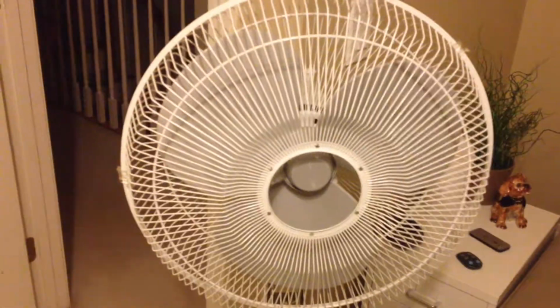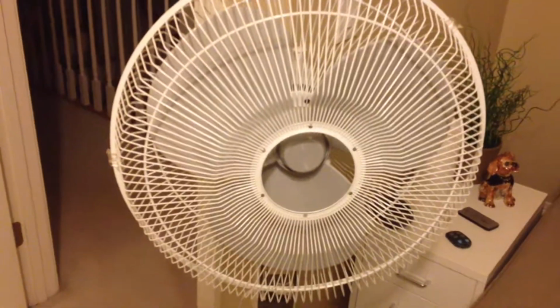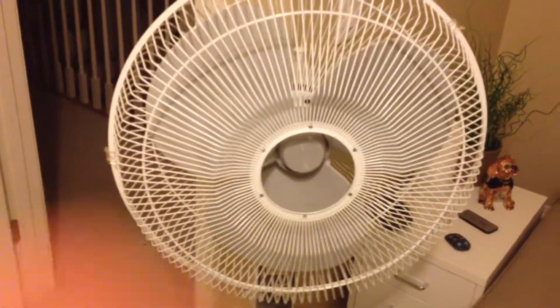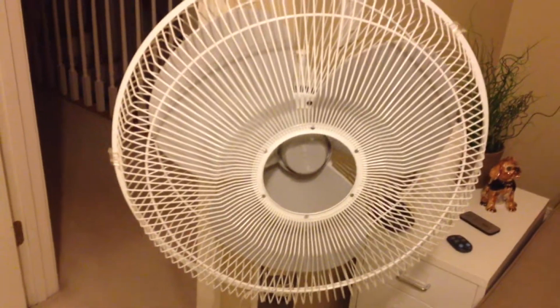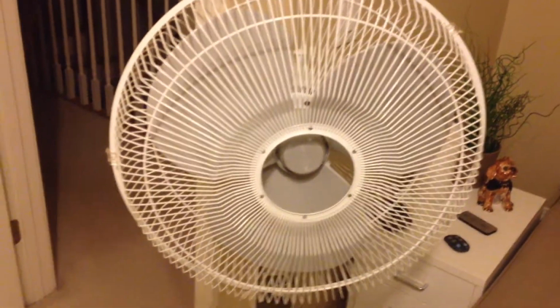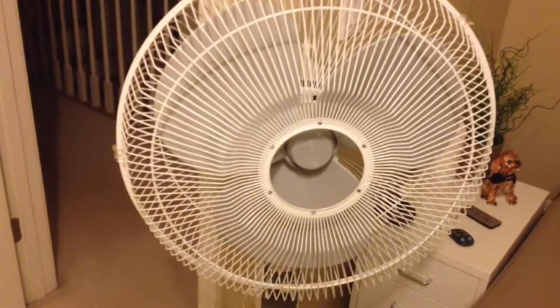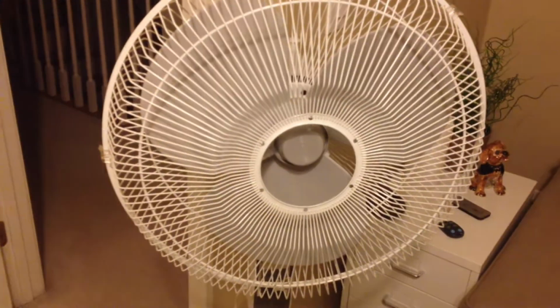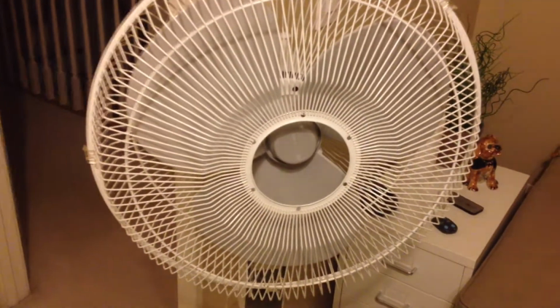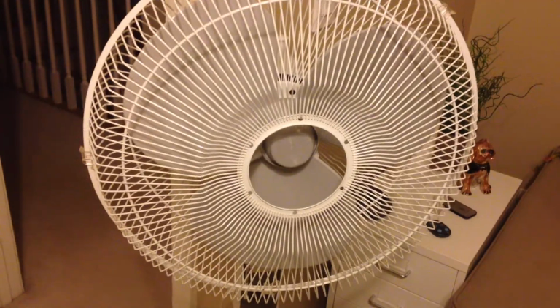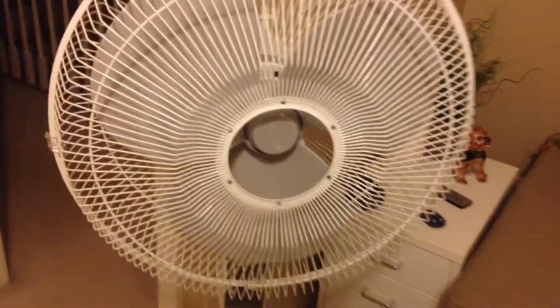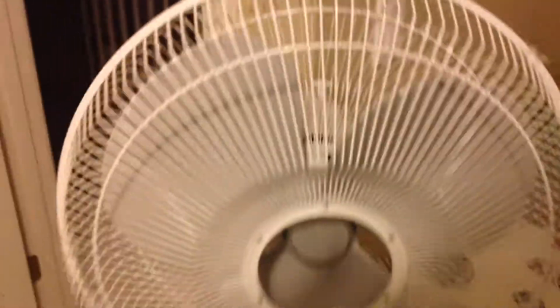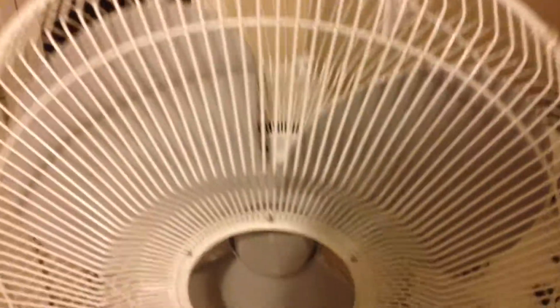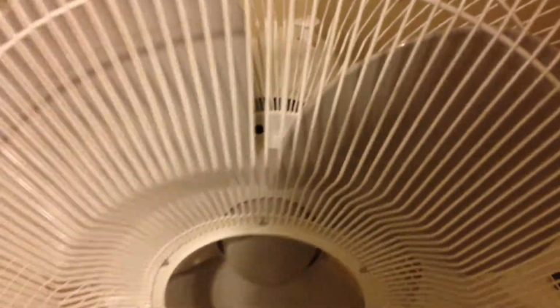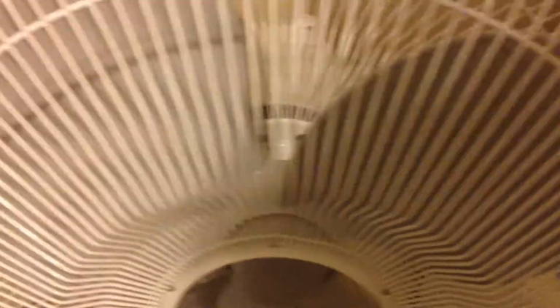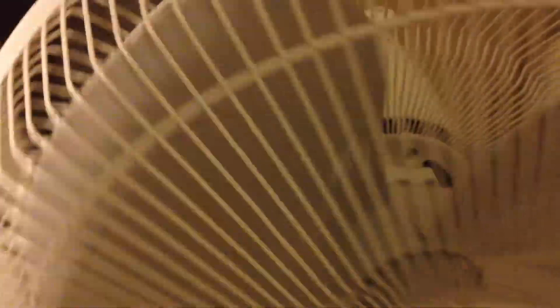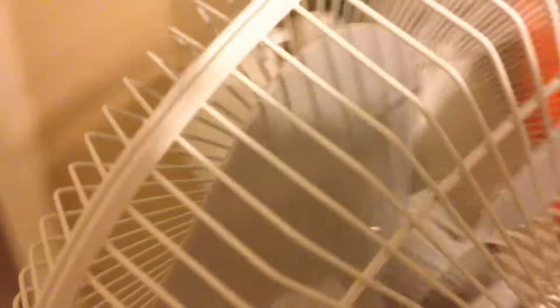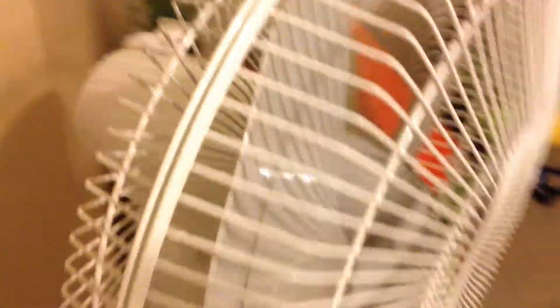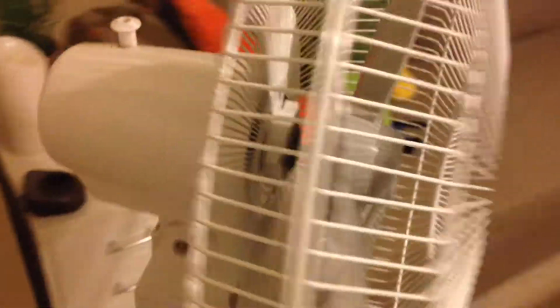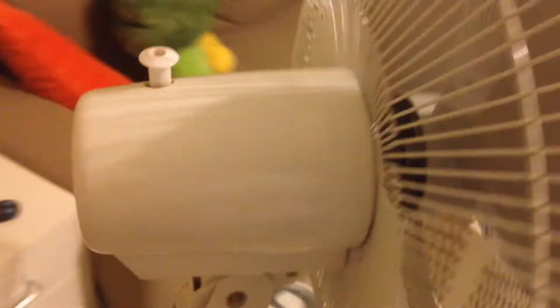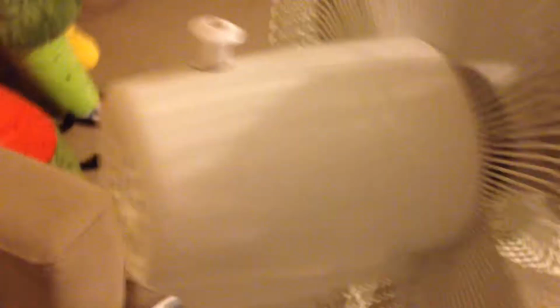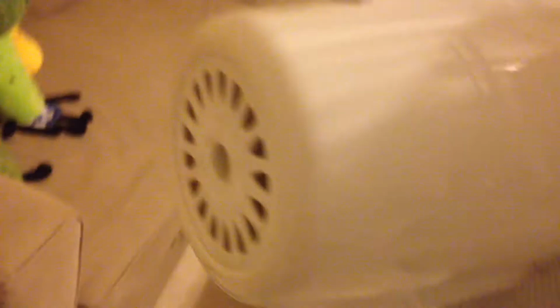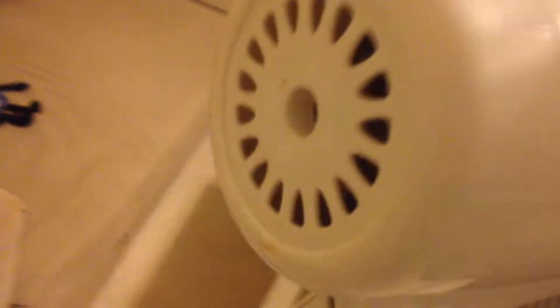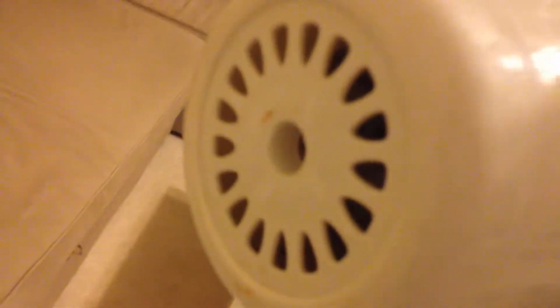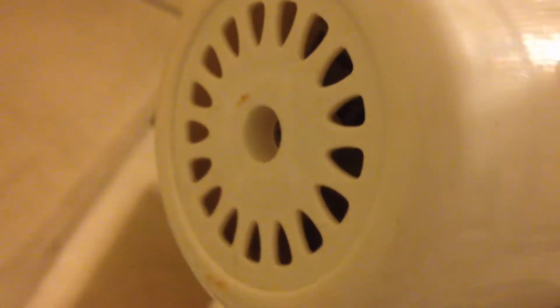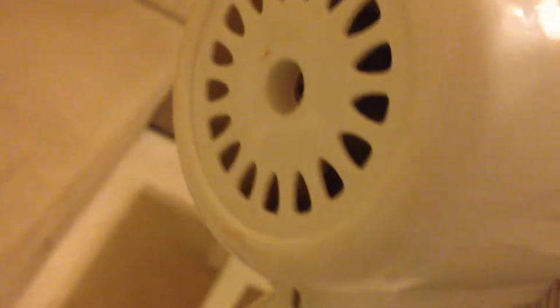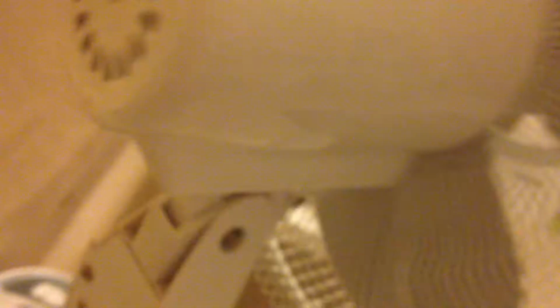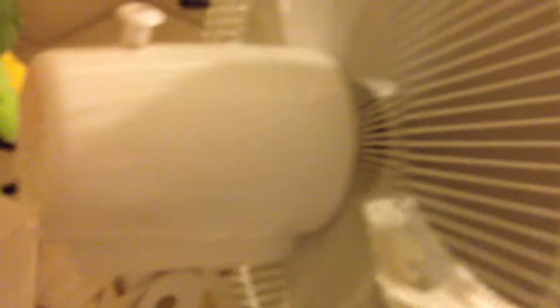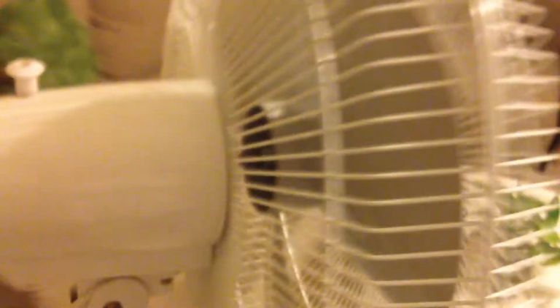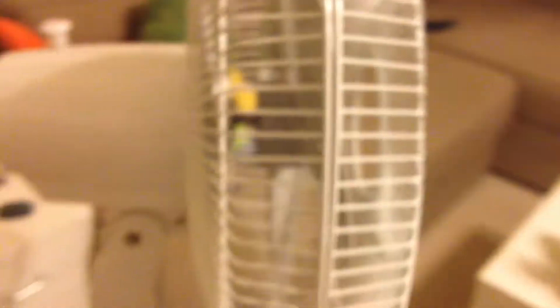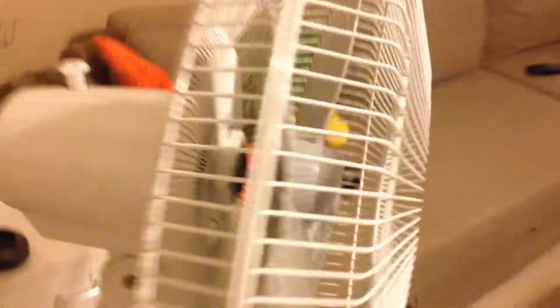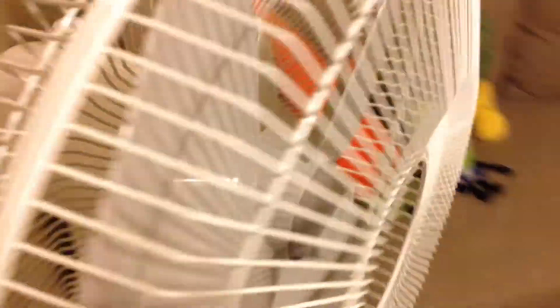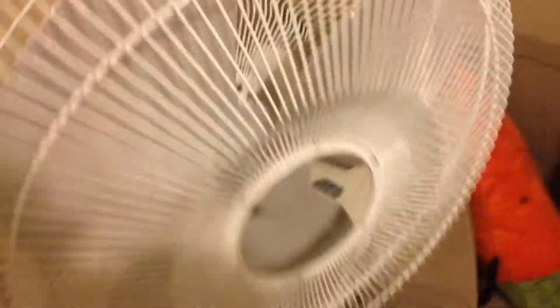Here's that pedestal fan I performed some modifications on yesterday, and for those of you that are wondering, it did work. It's running a fair bit cooler now. The vents in the back could be larger, but they're okay. It runs reasonably cooler.